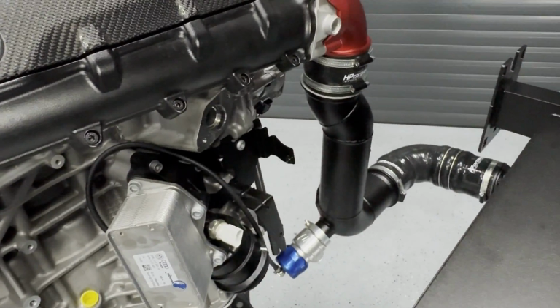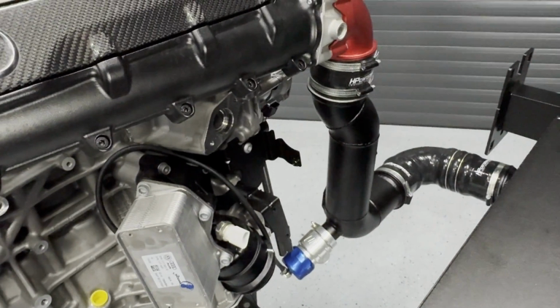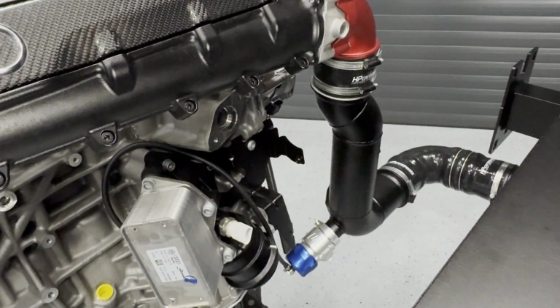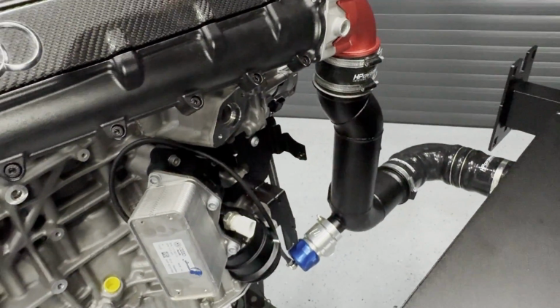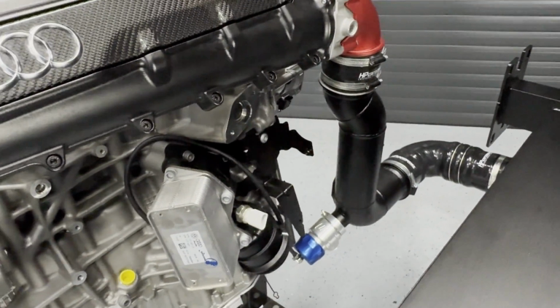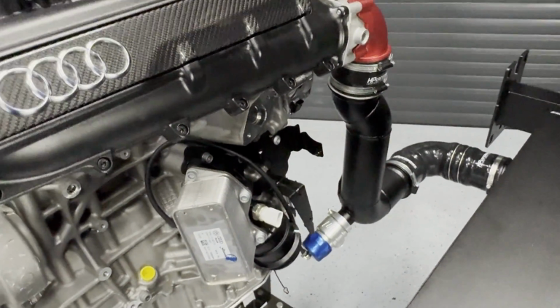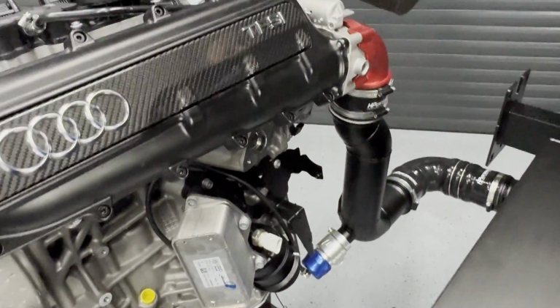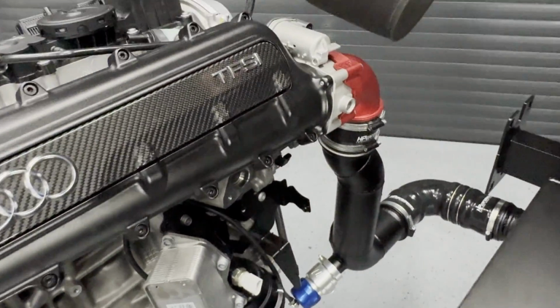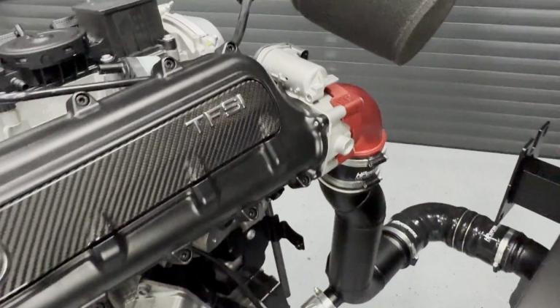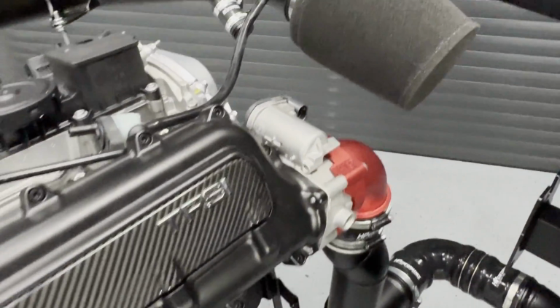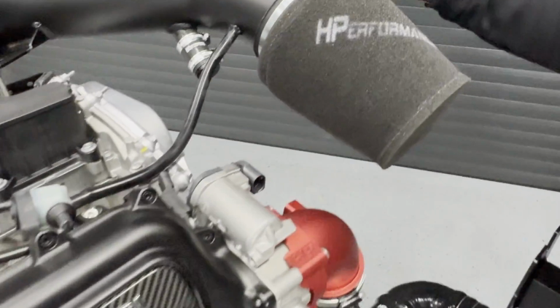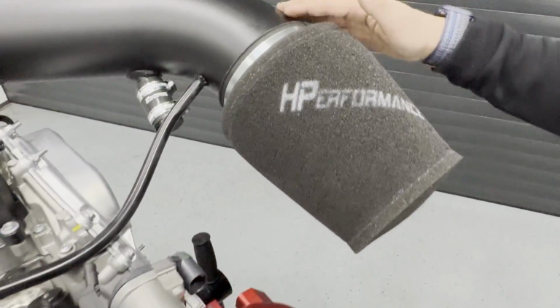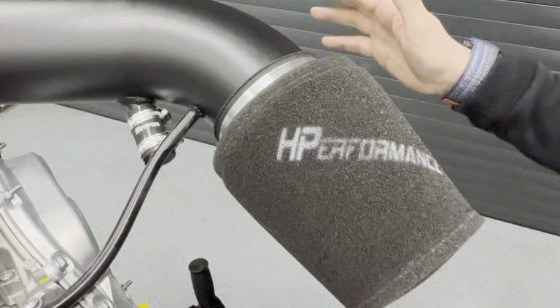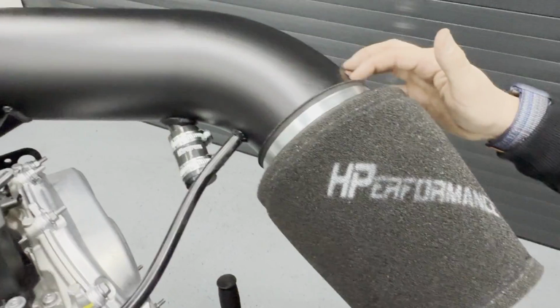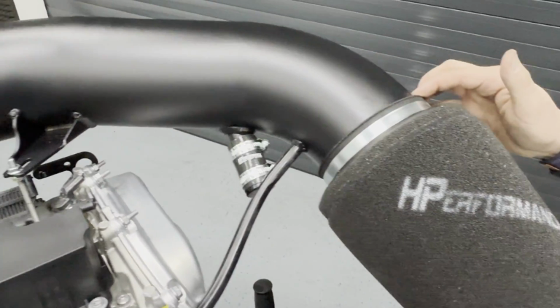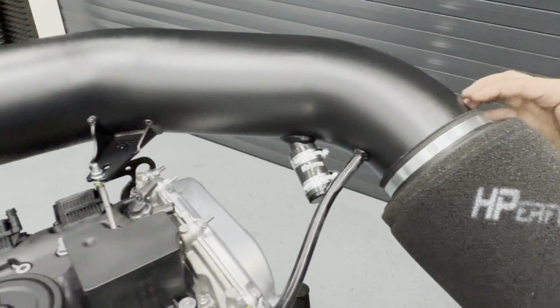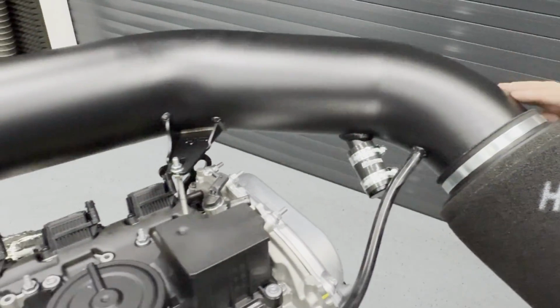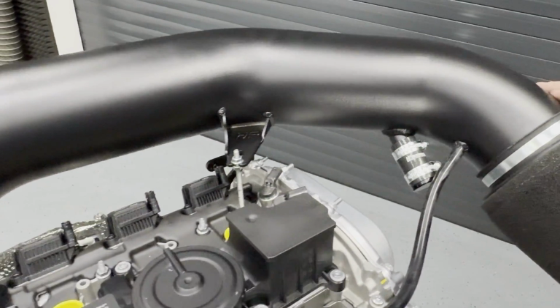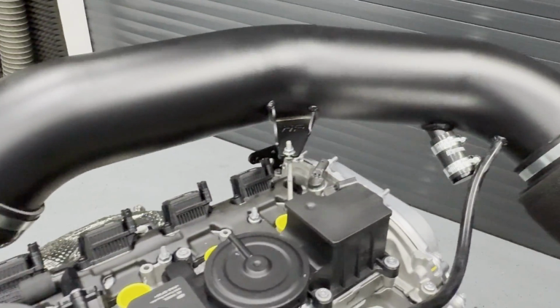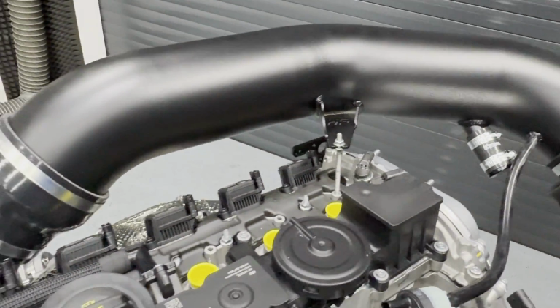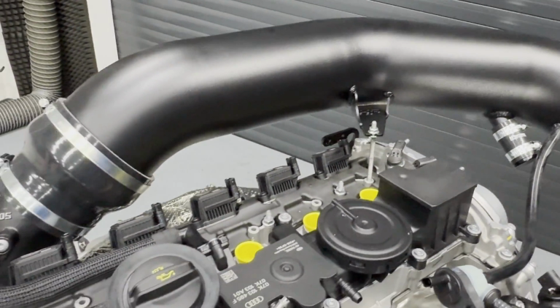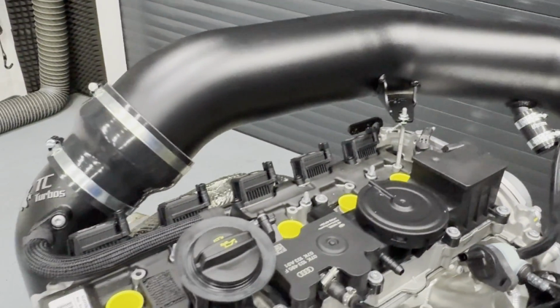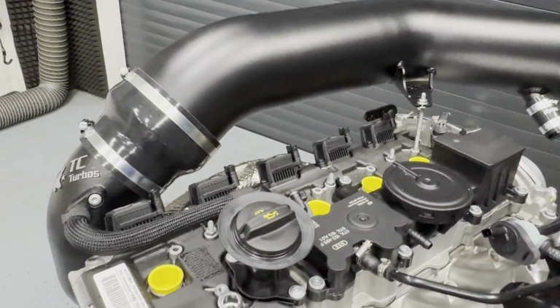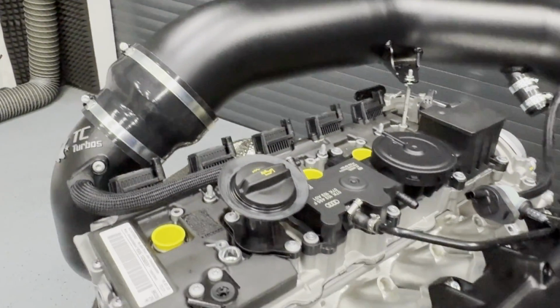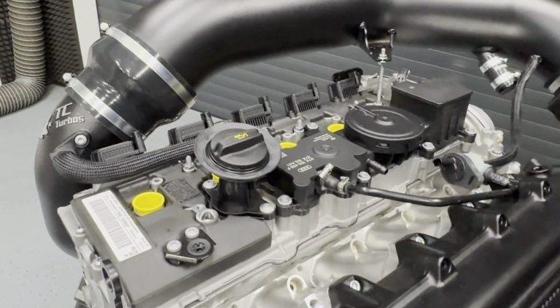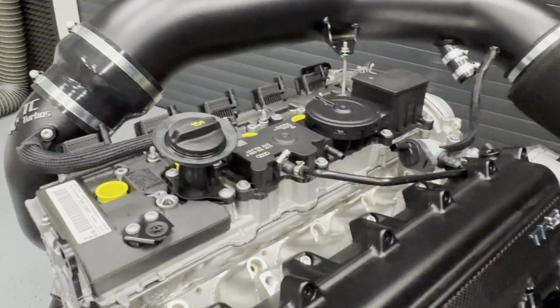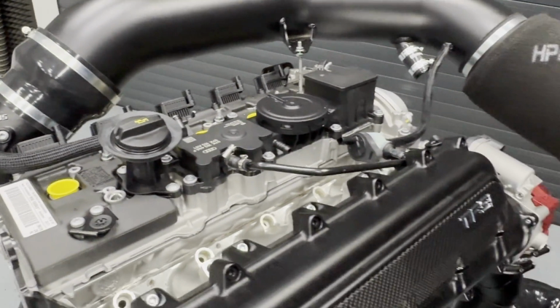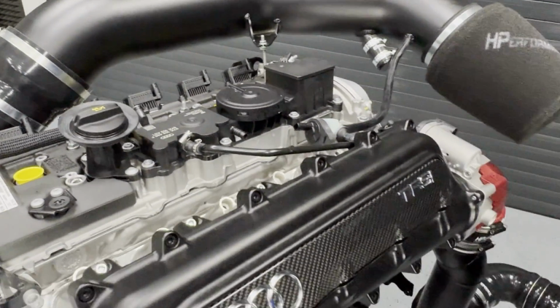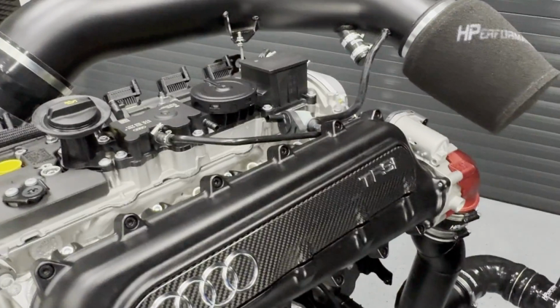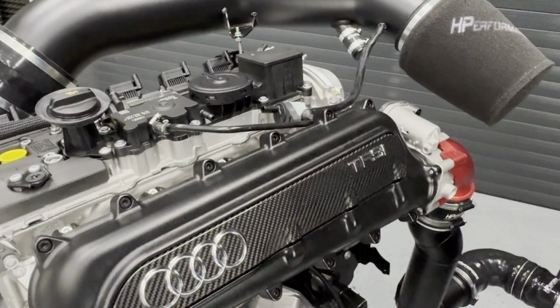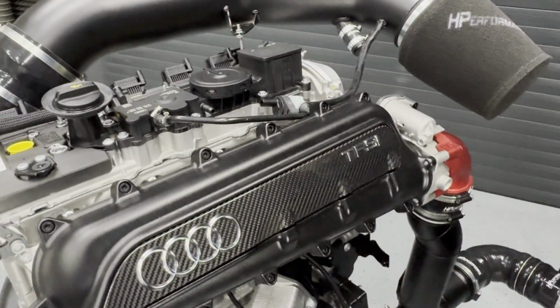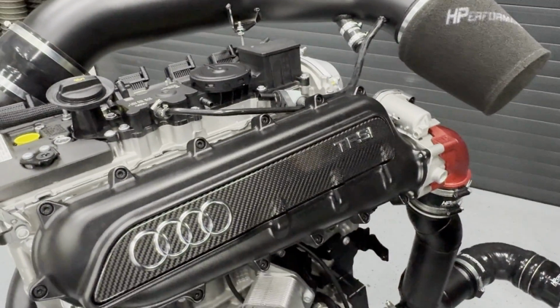The 5-inch intake is already known — nothing new. We have tested this very often on various combinations and found out that it is performance-wise the best option we can offer in these vehicles.